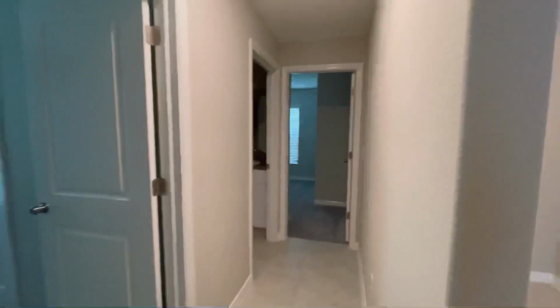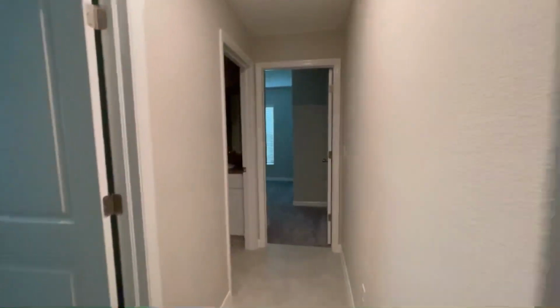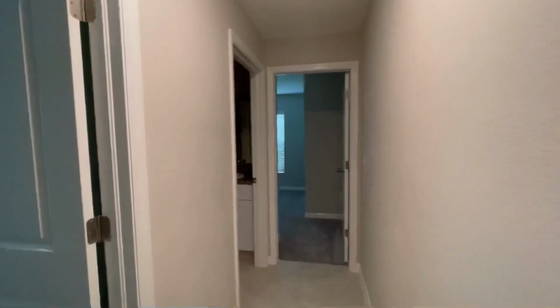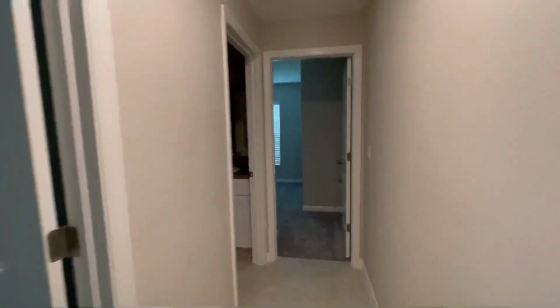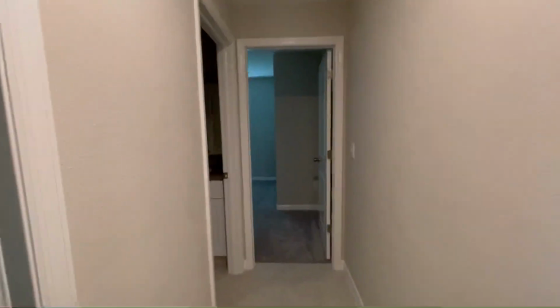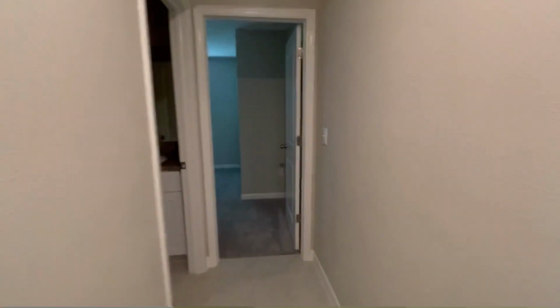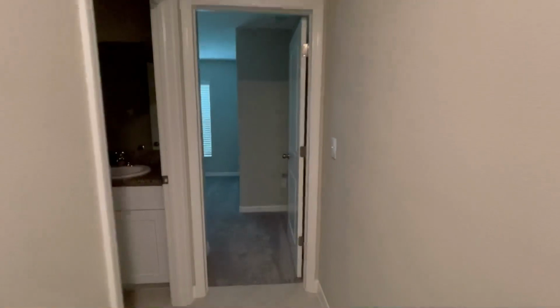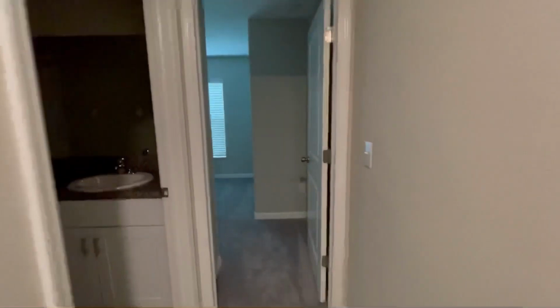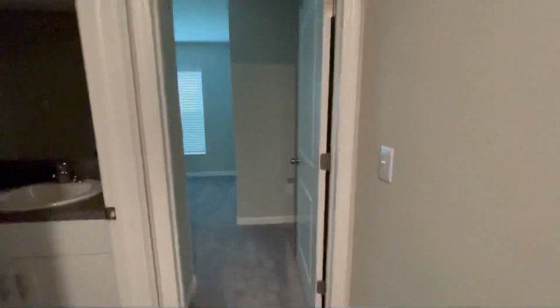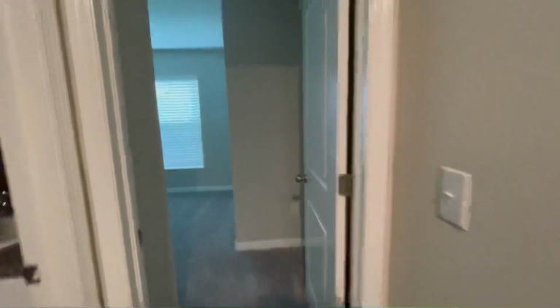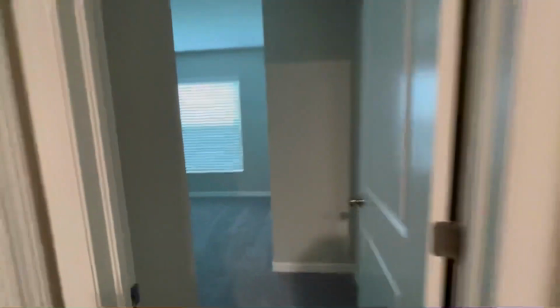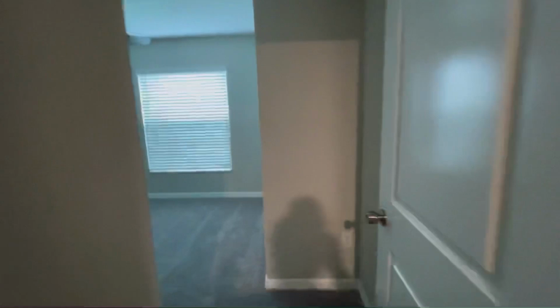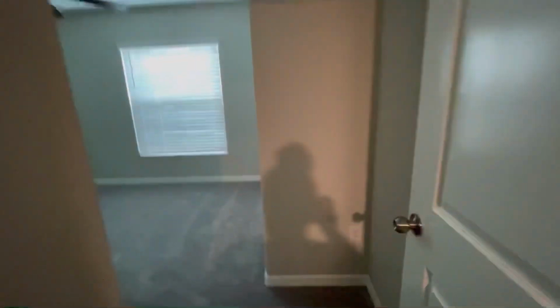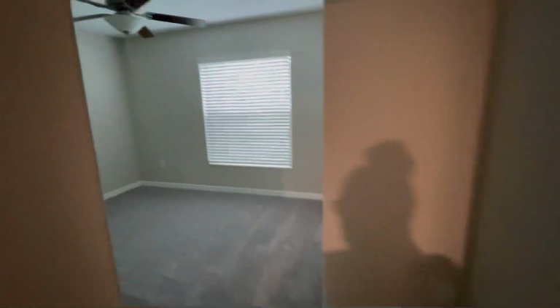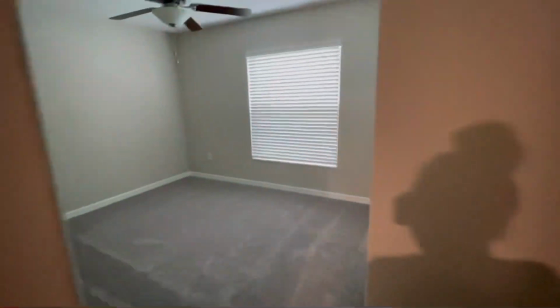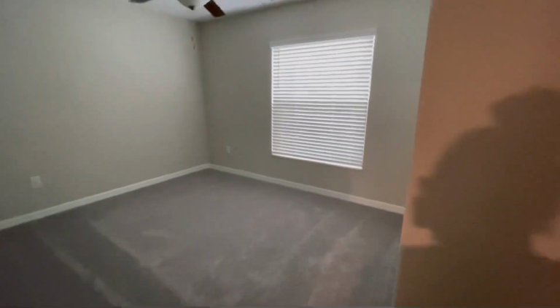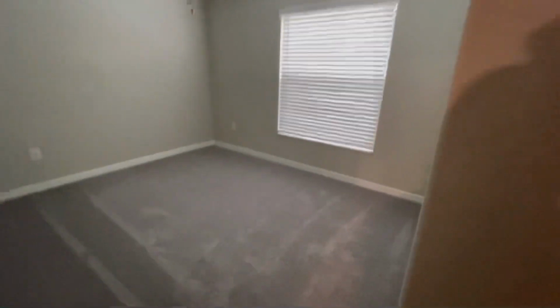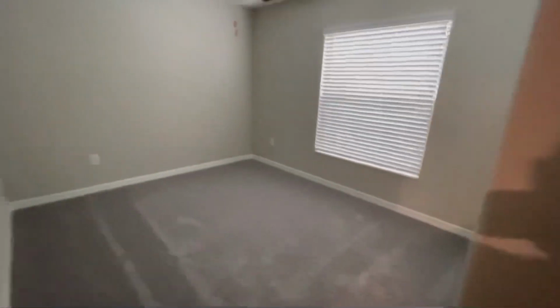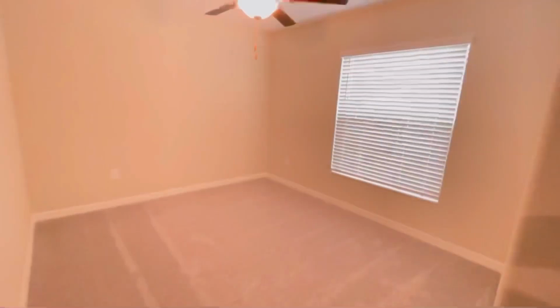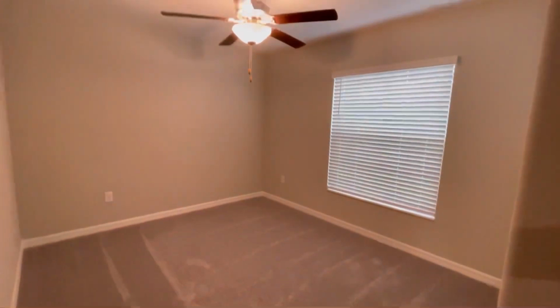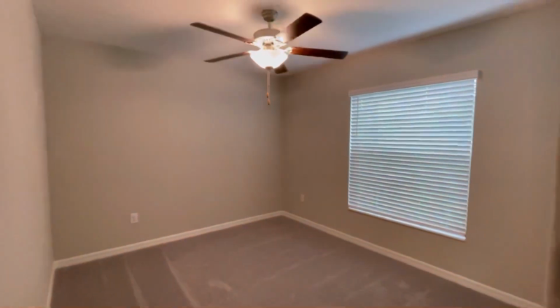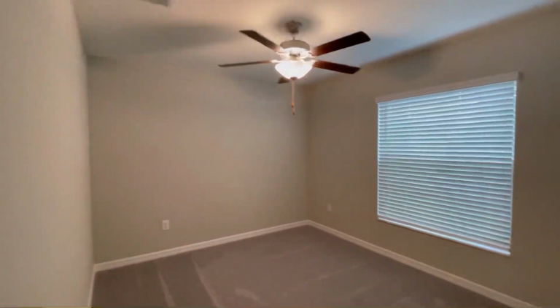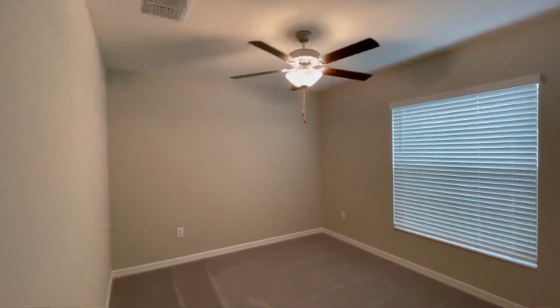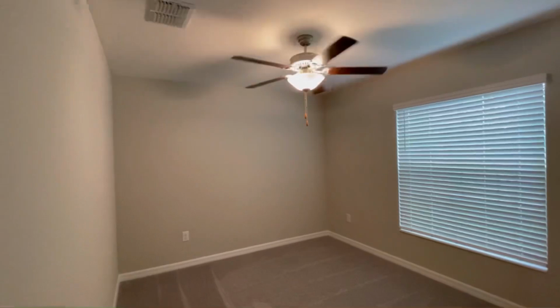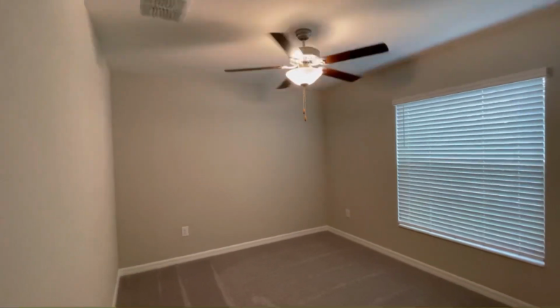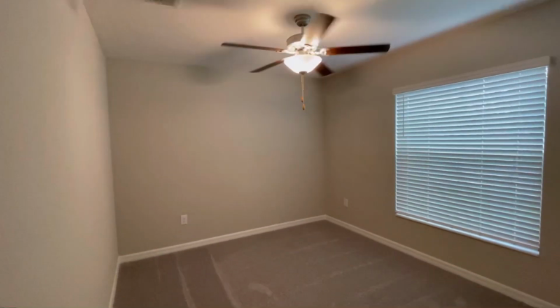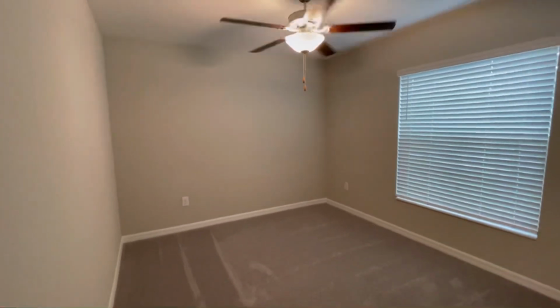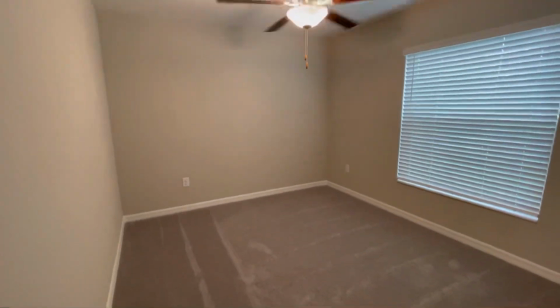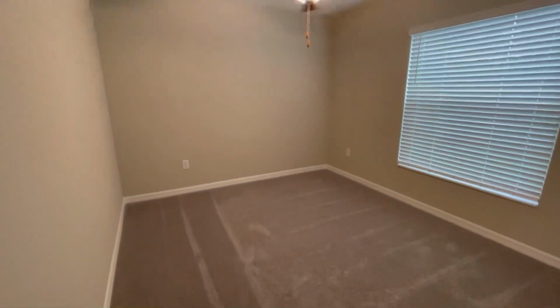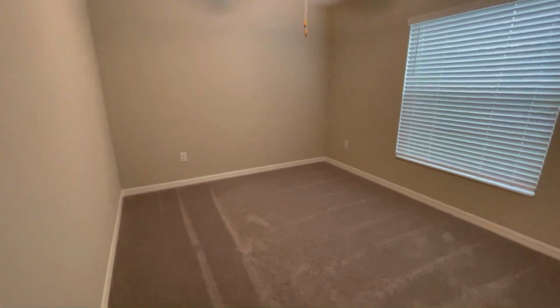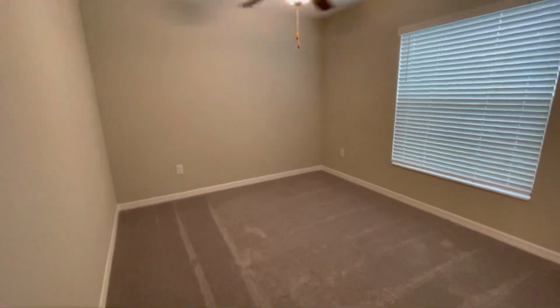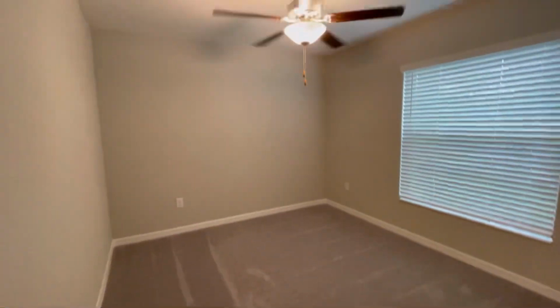These are the rooms. This is the first room. I want this to be my office.